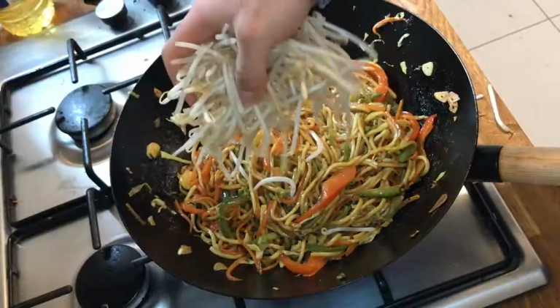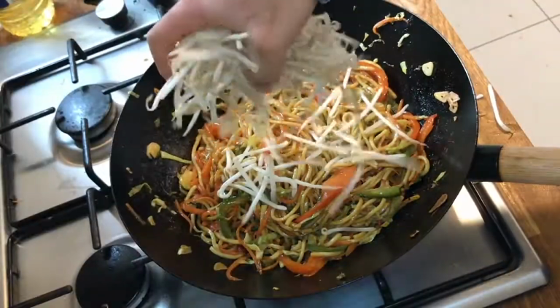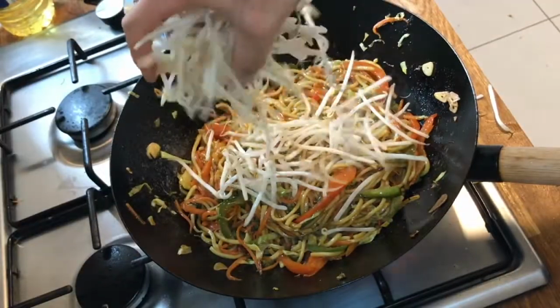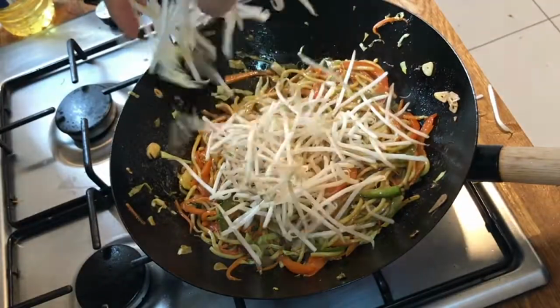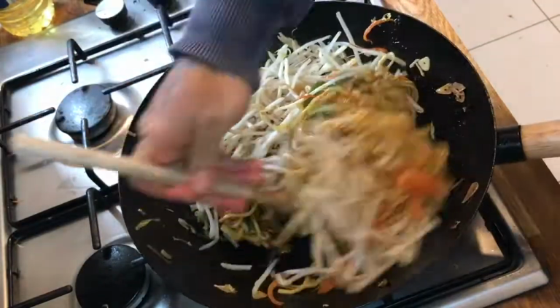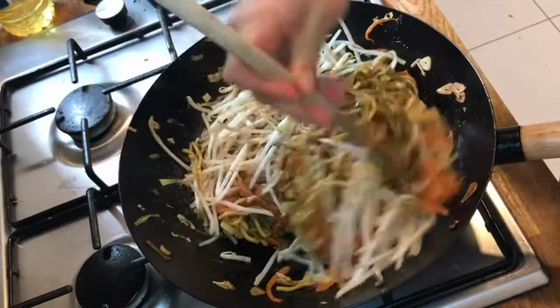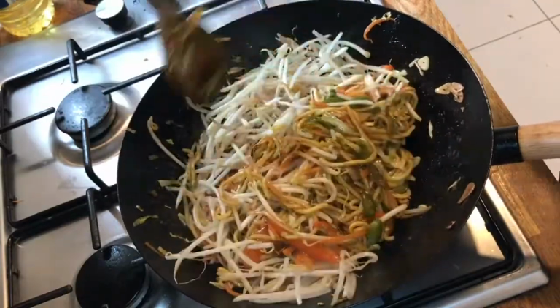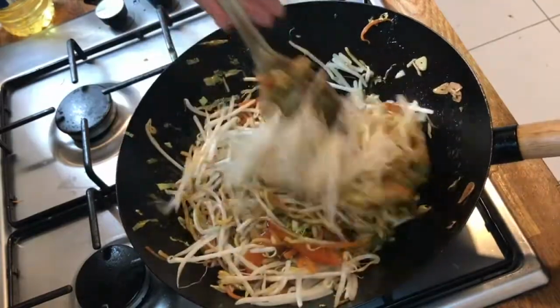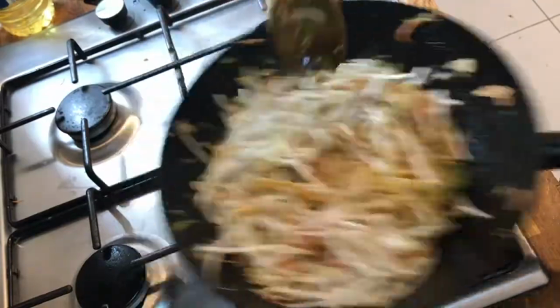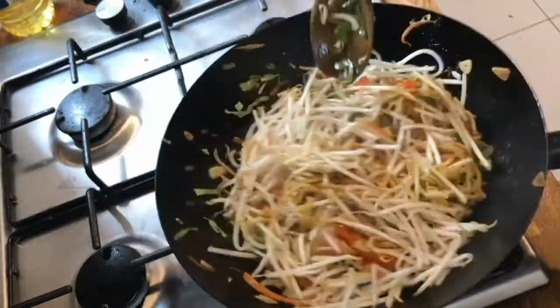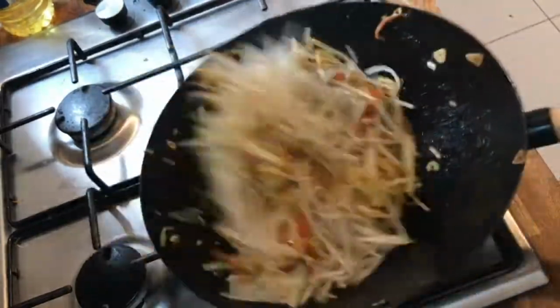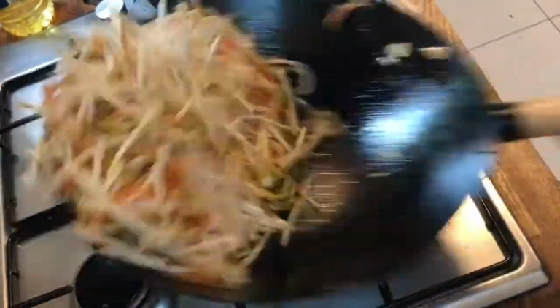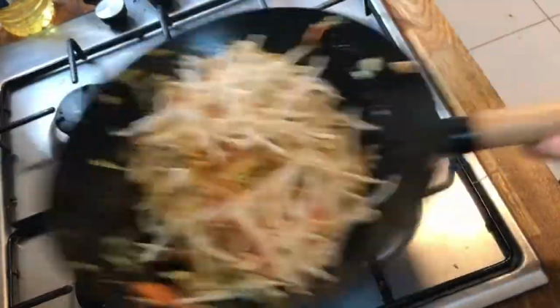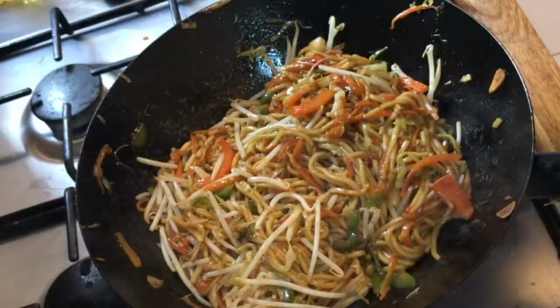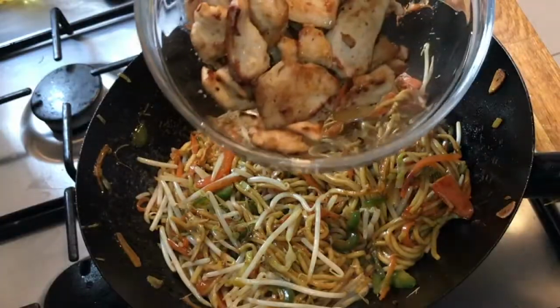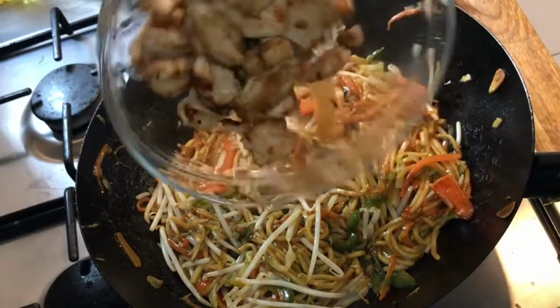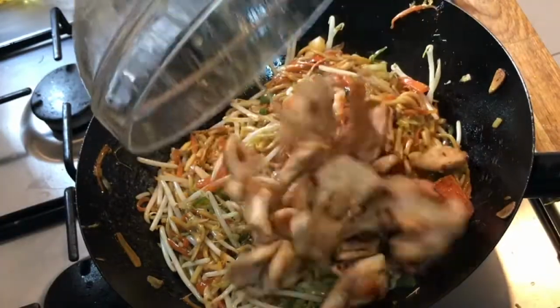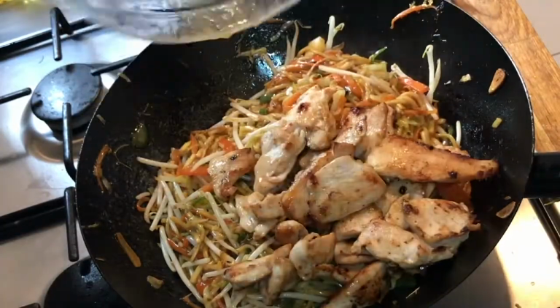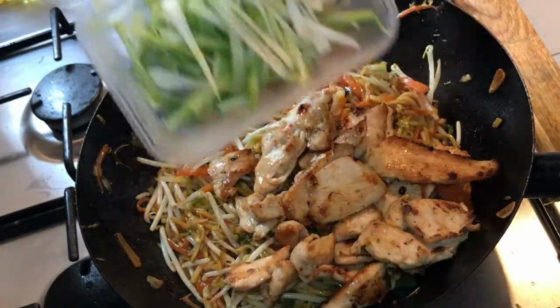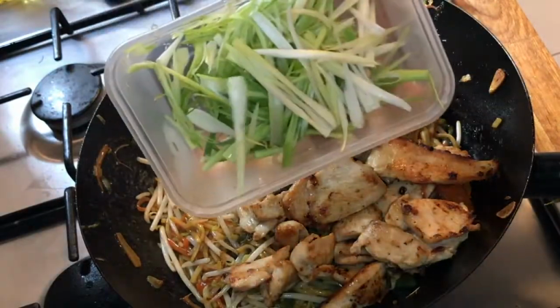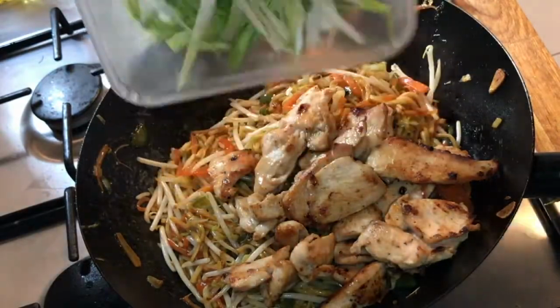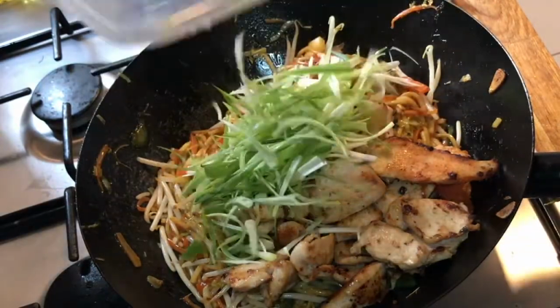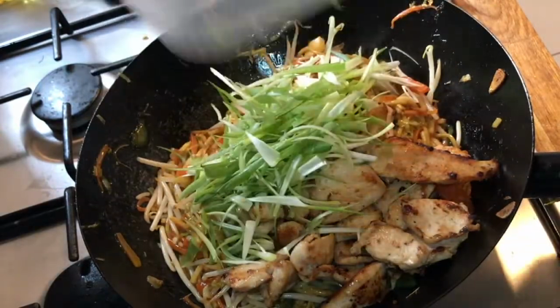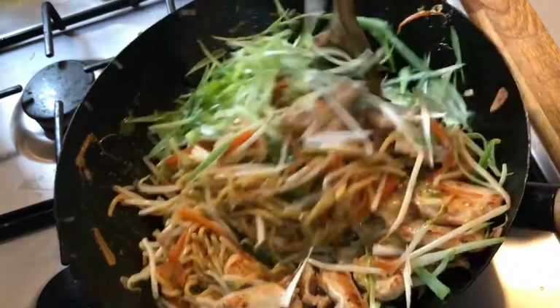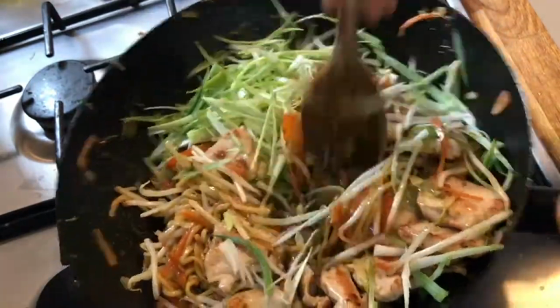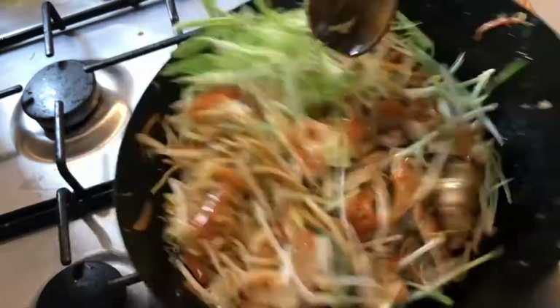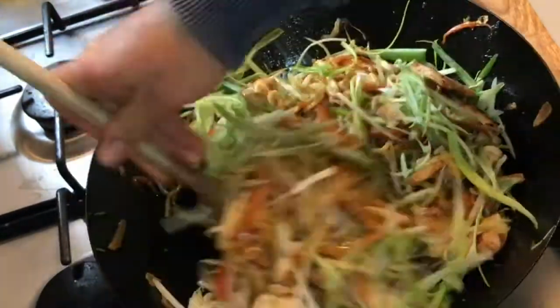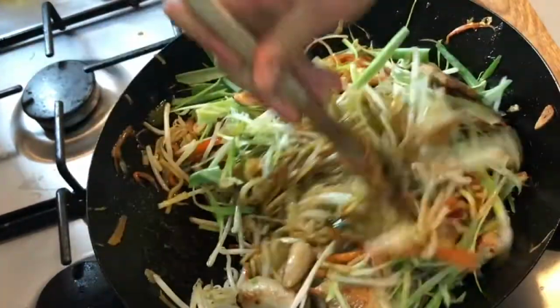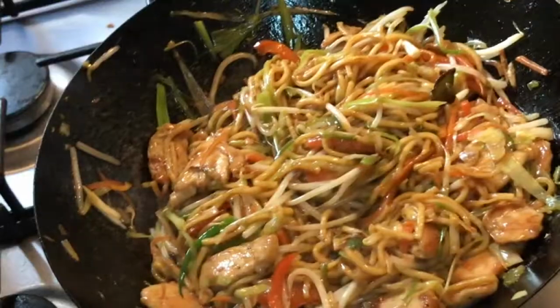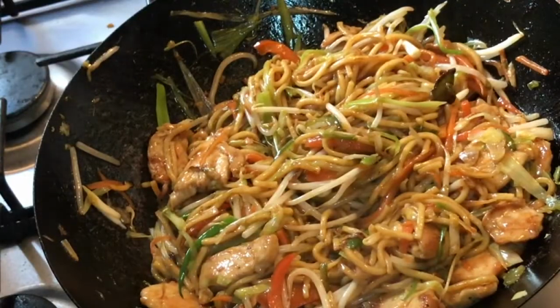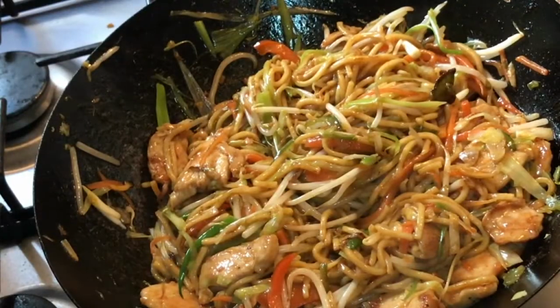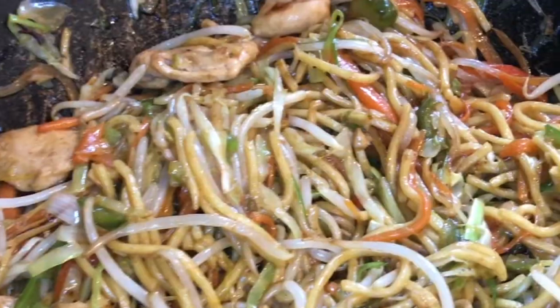Then add in the bean sprouts and stir fry for about a minute. Add back the chicken and some sliced spring onions, mix that all in, then plate up and enjoy.